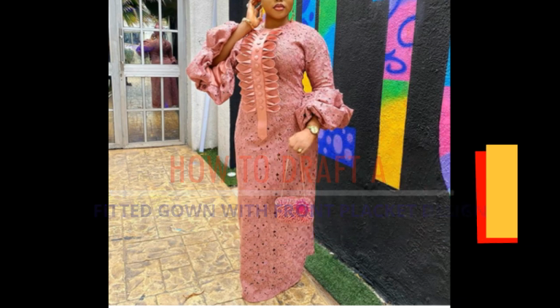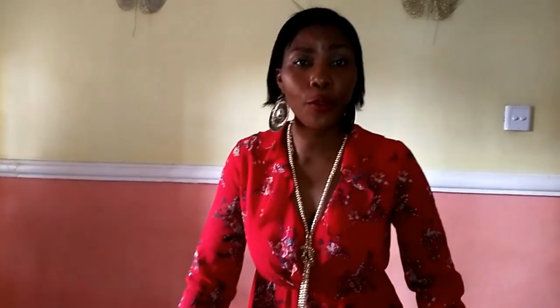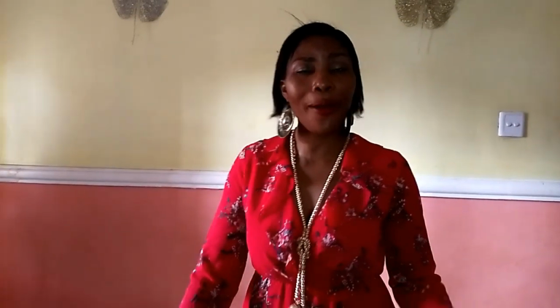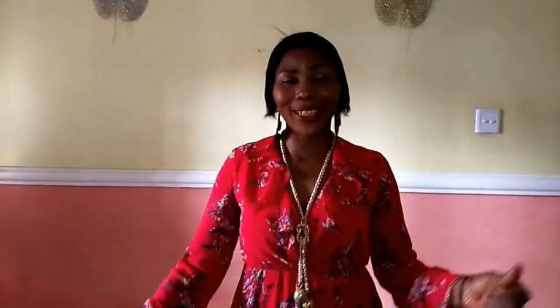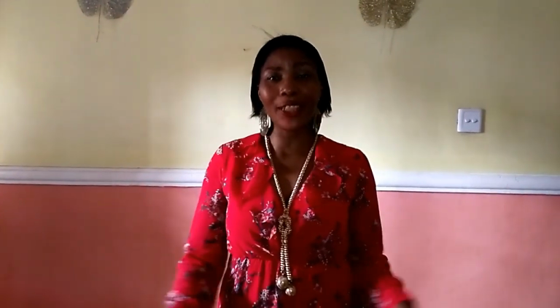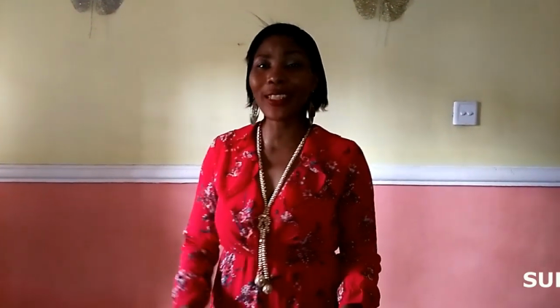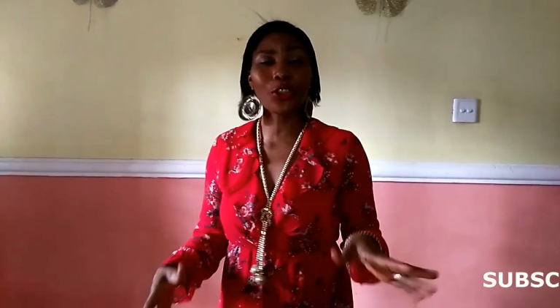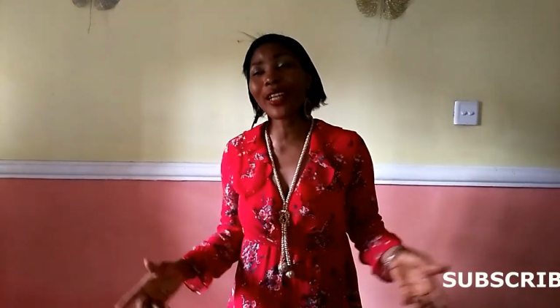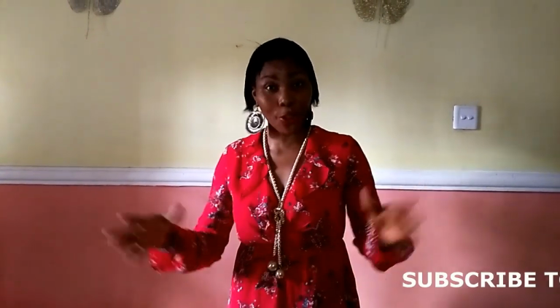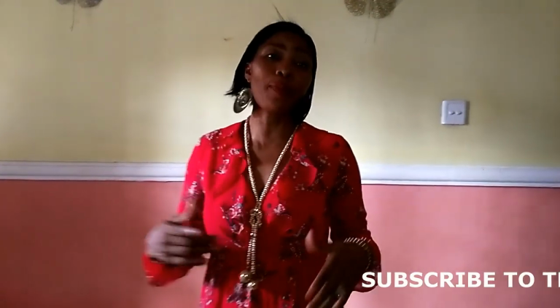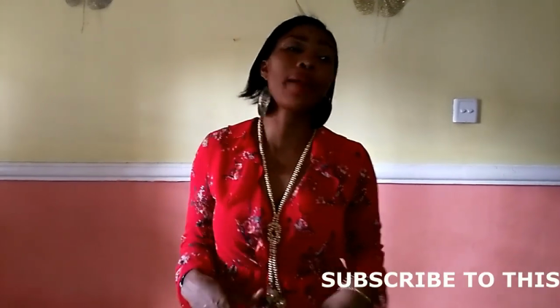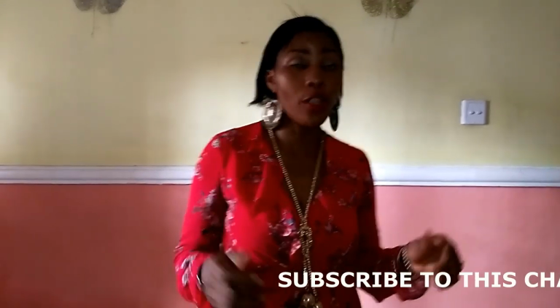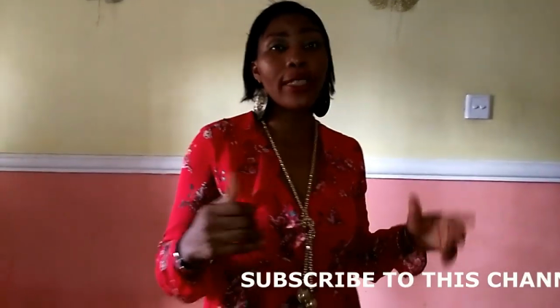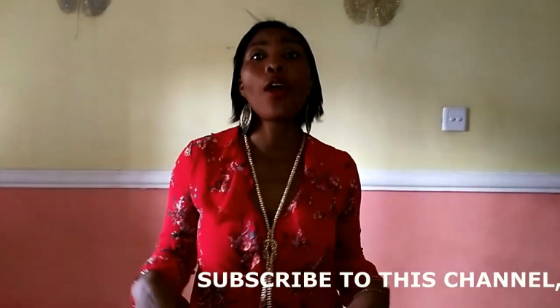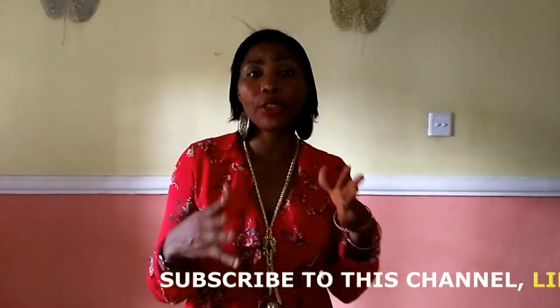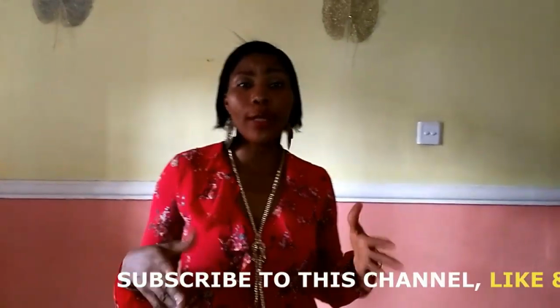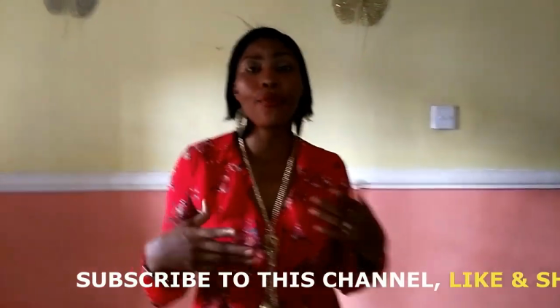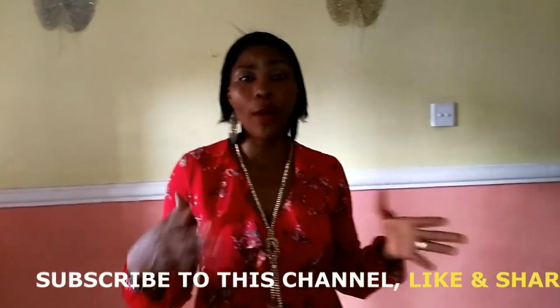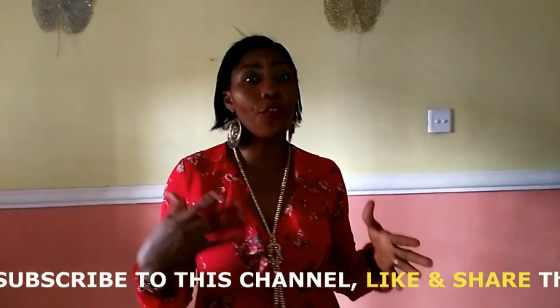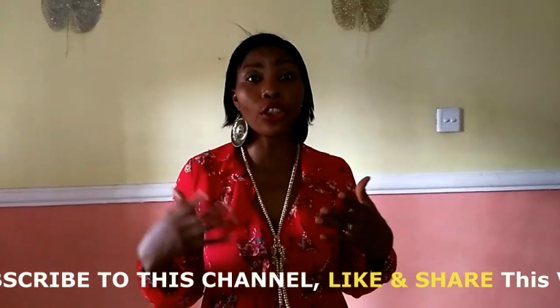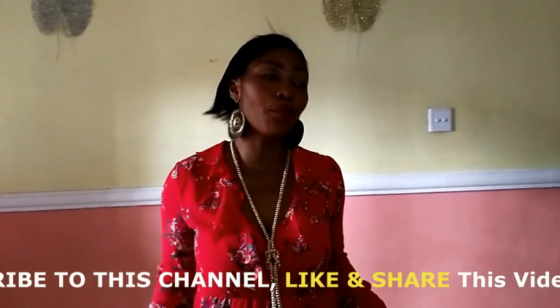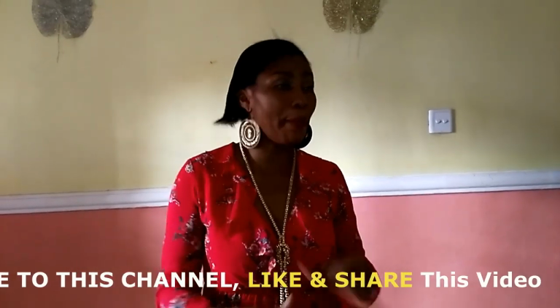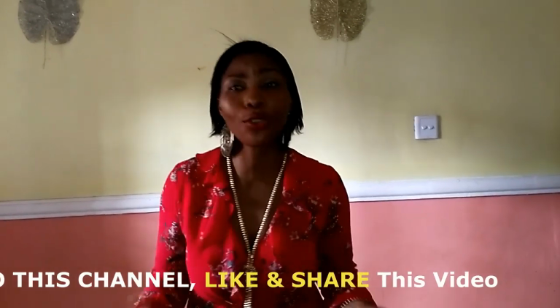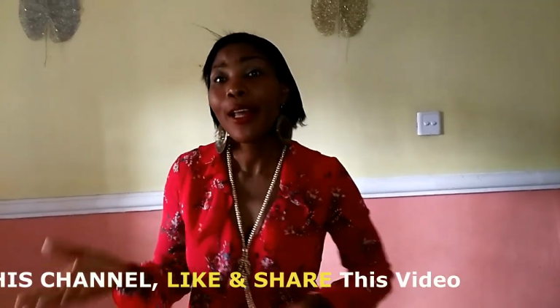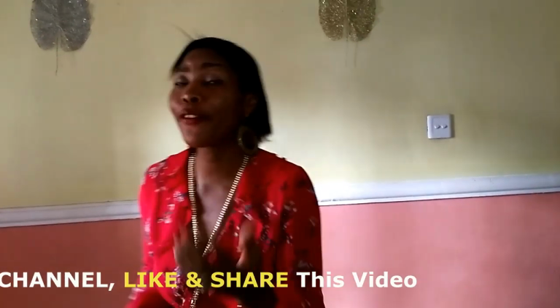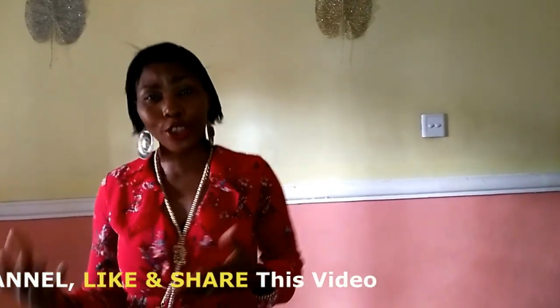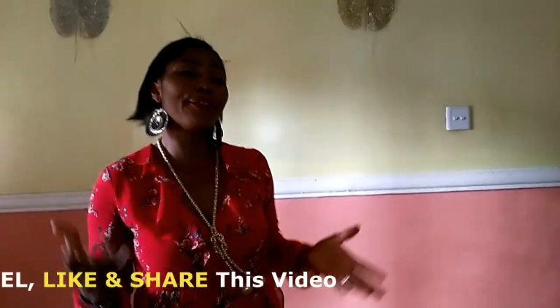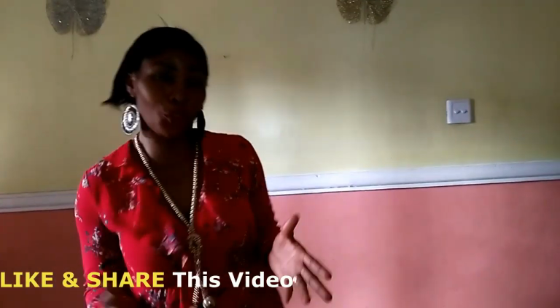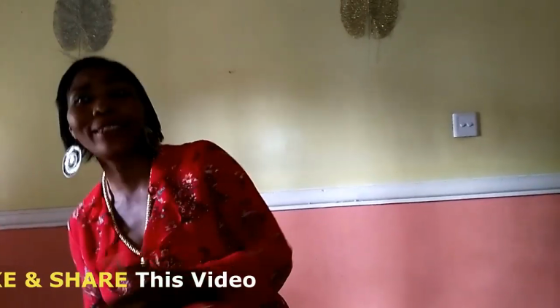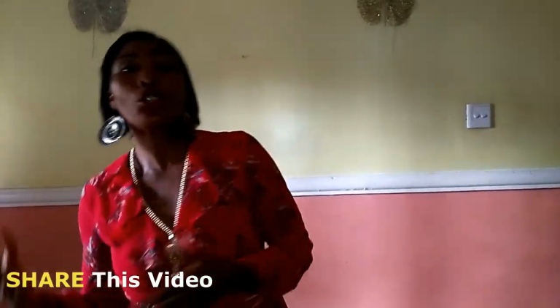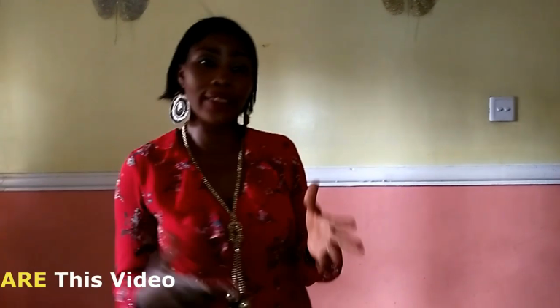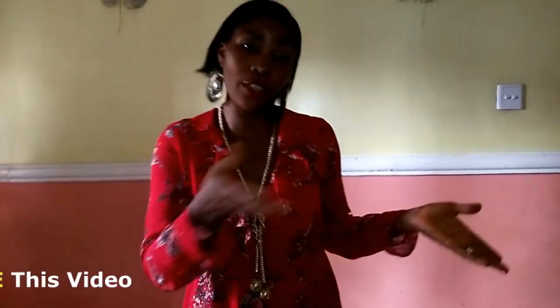Hi everyone and welcome back to Stylish Ninja YouTube channel. Thank you so much, all of my subscribers — I really appreciate you guys. If you have not subscribed to my channel, please subscribe, like my video, share my video.